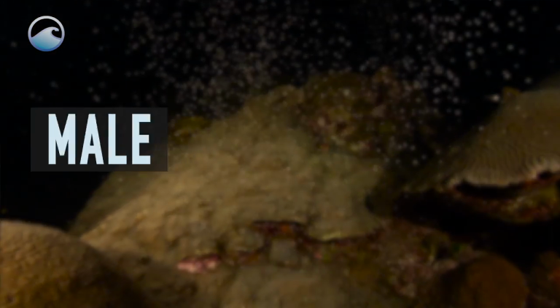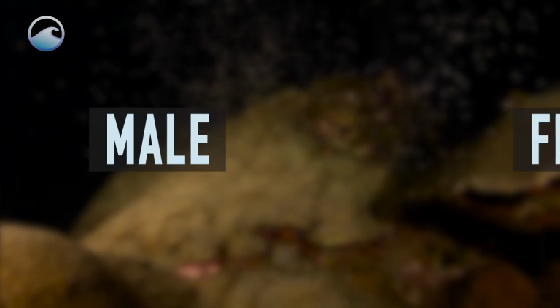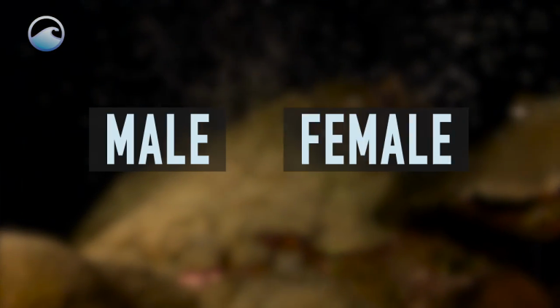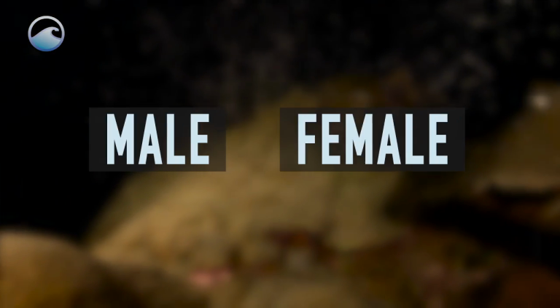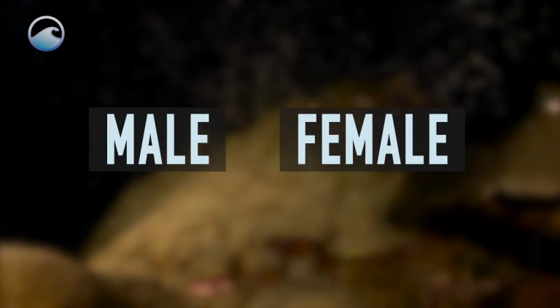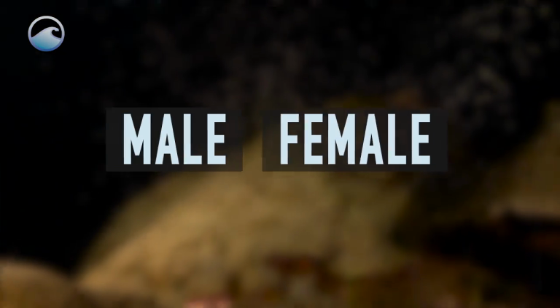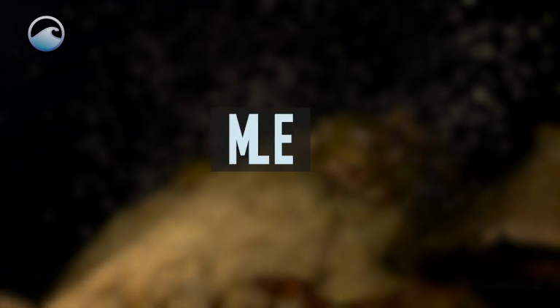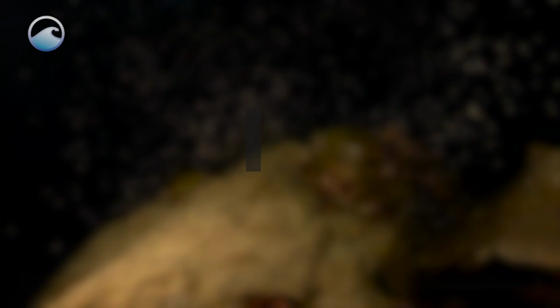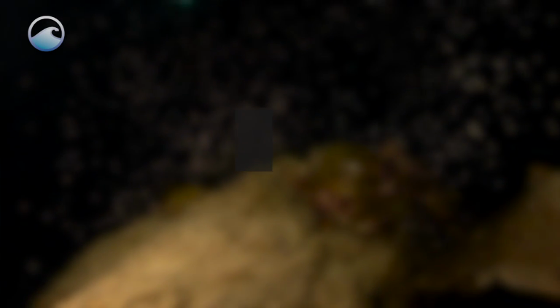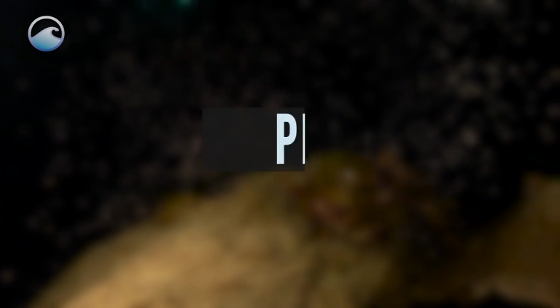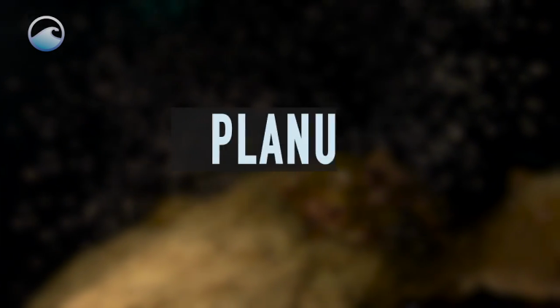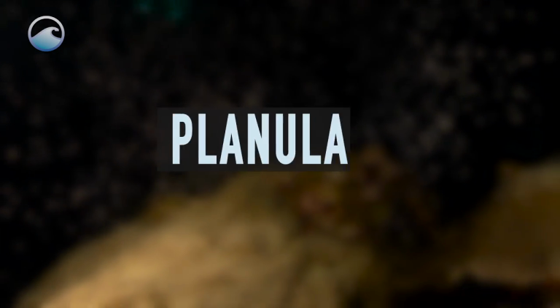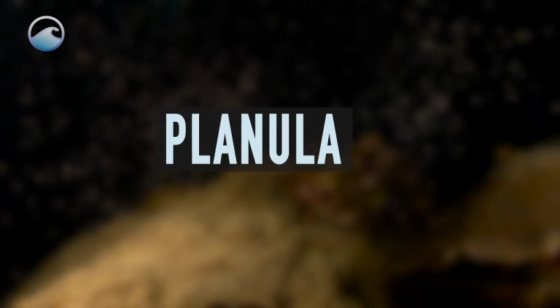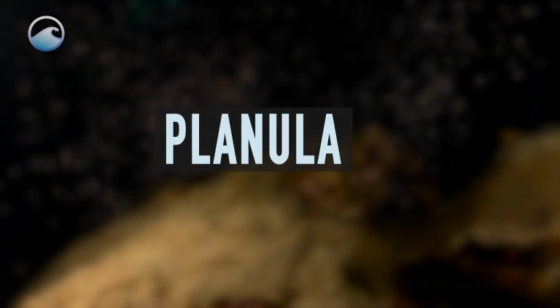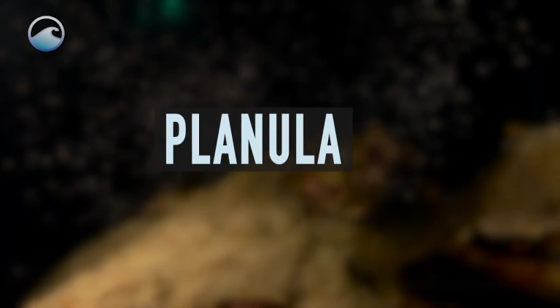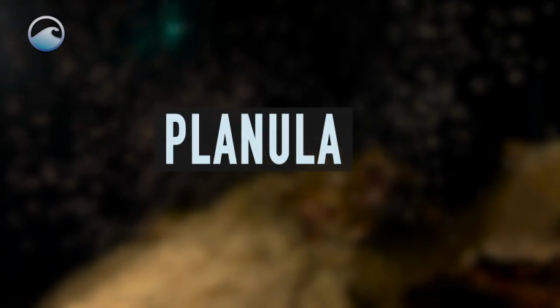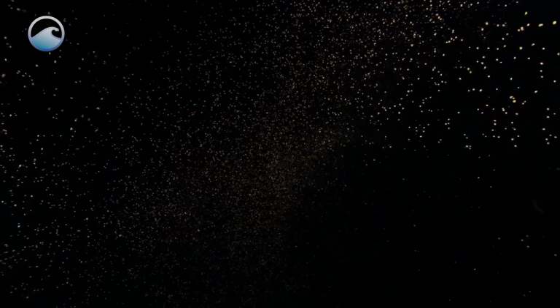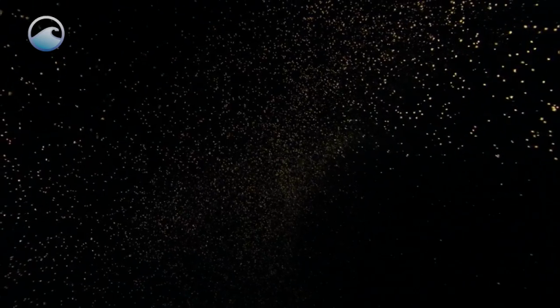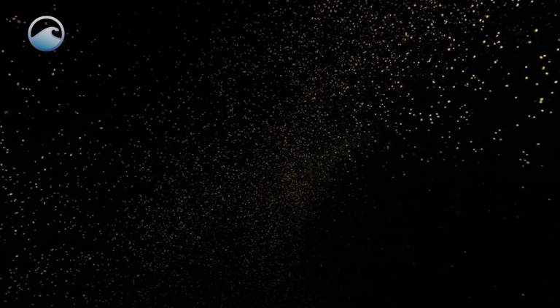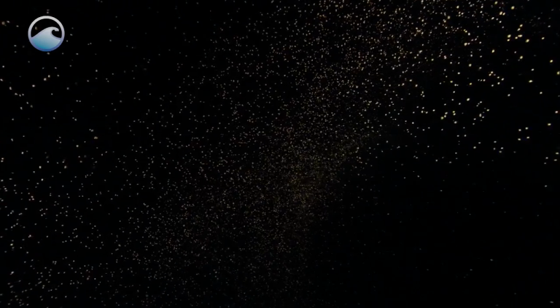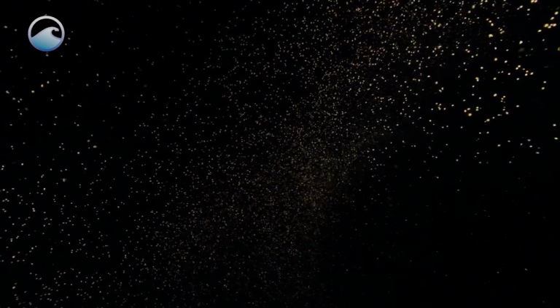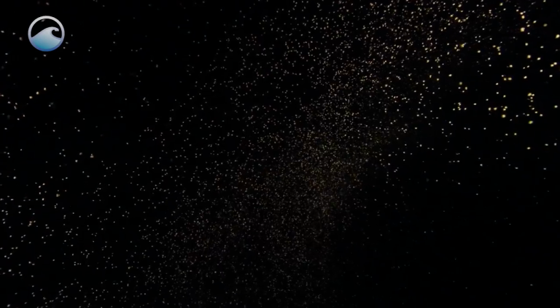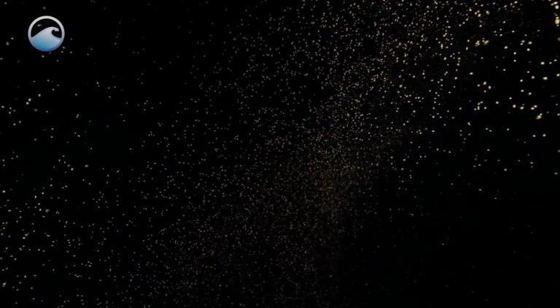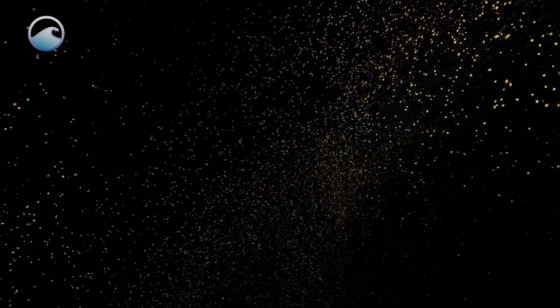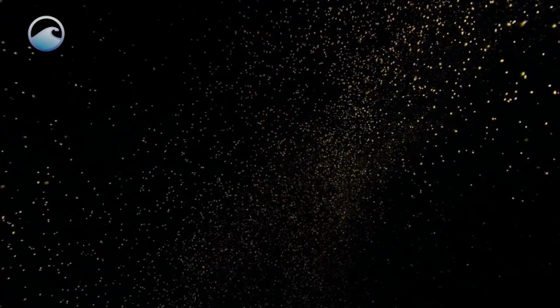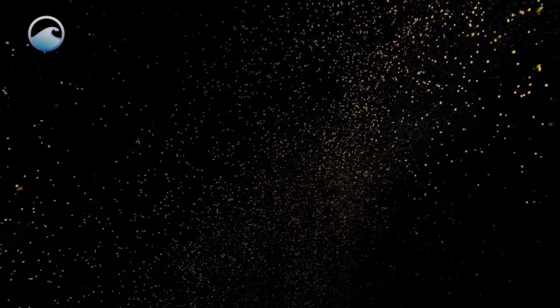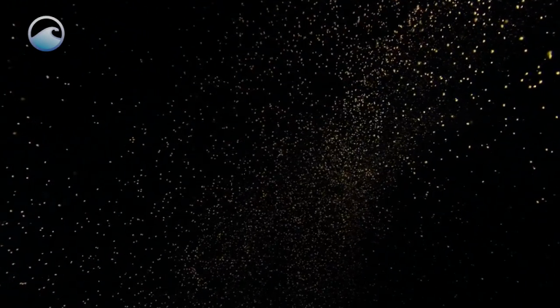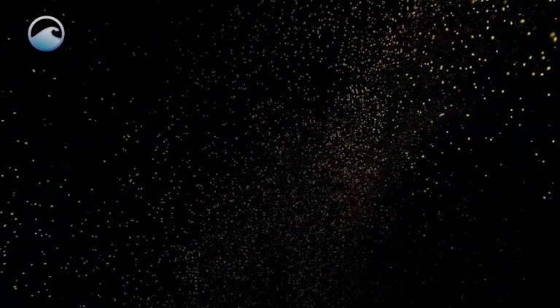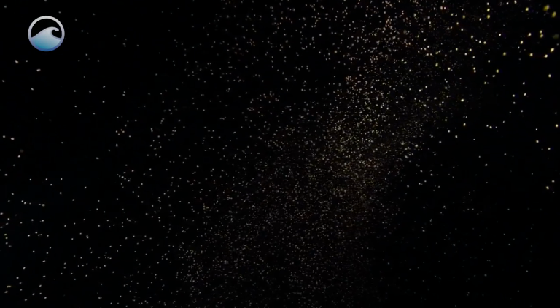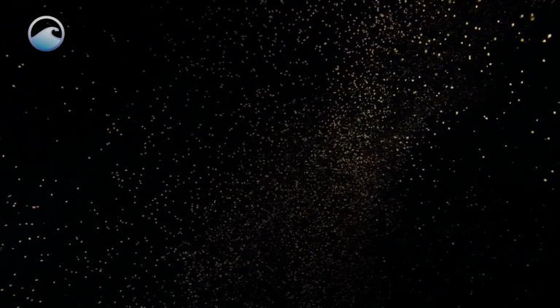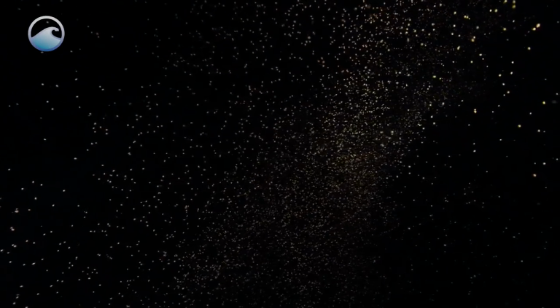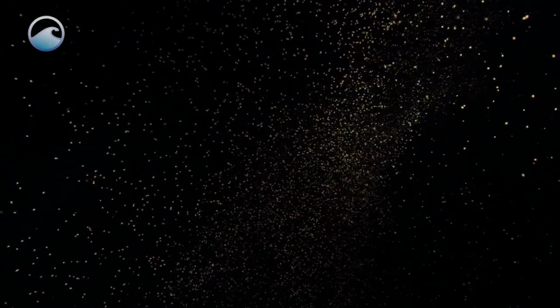Male and female gametes combine together and form a baby coral called a planula. Planulae float in the water for days or weeks until they find a hard surface to which they can attach.